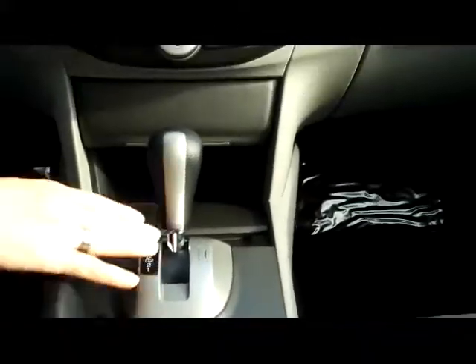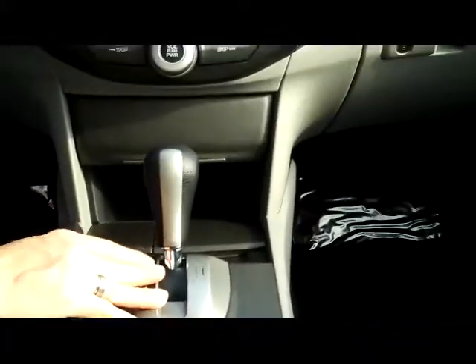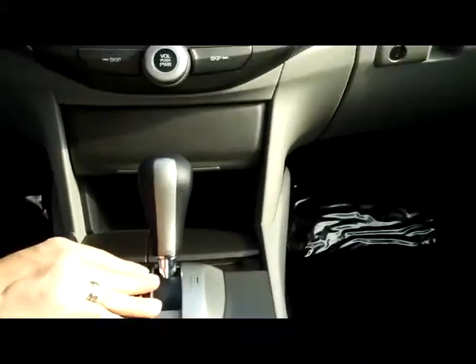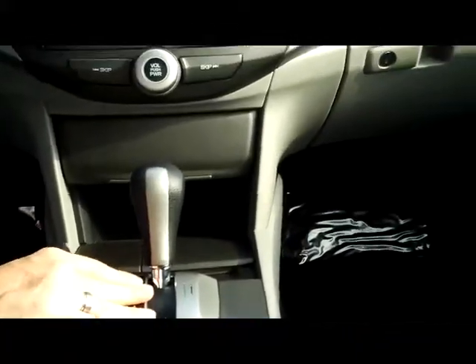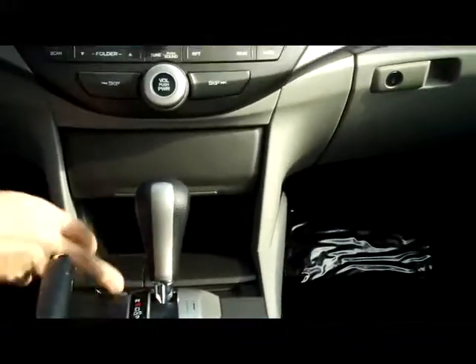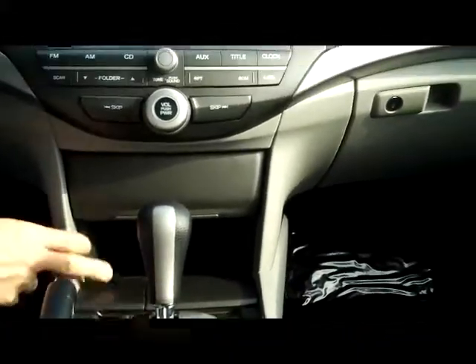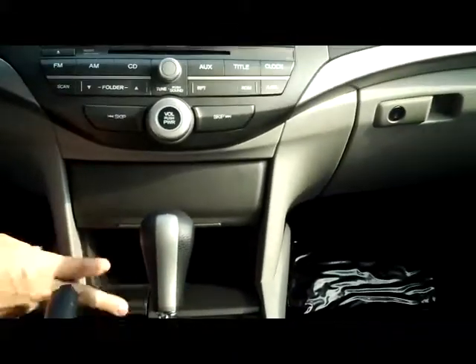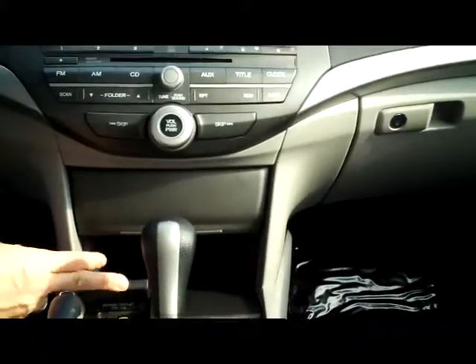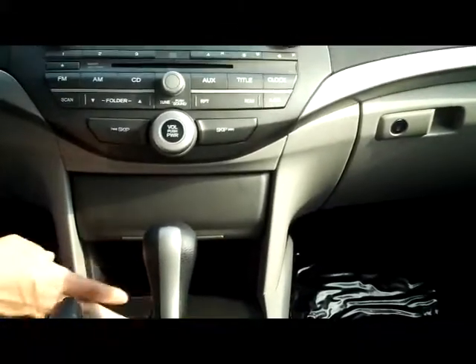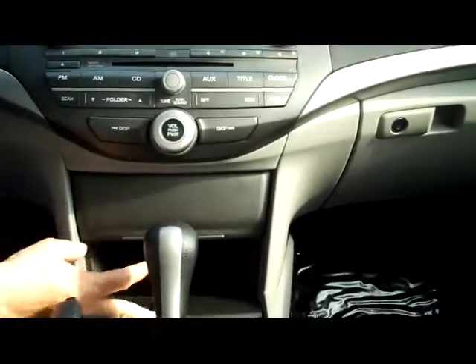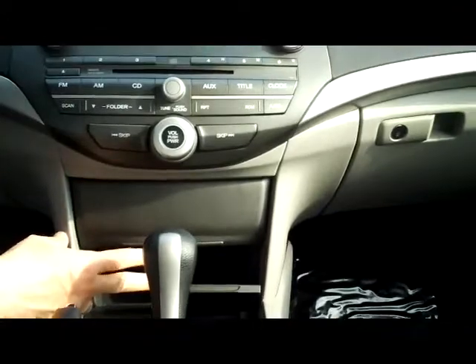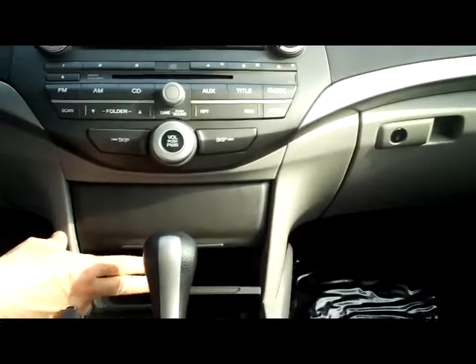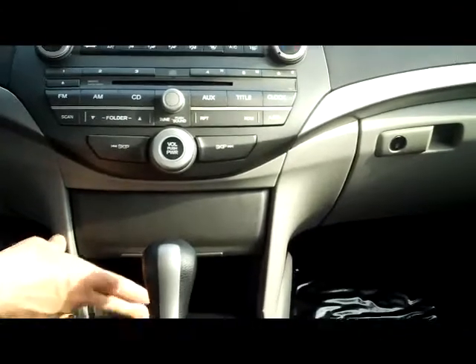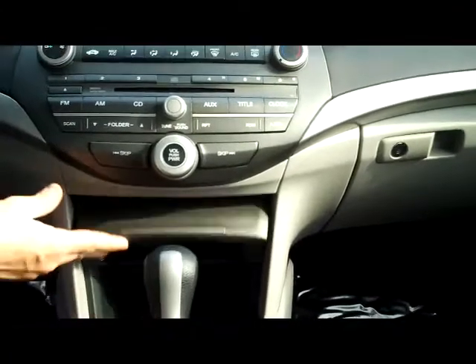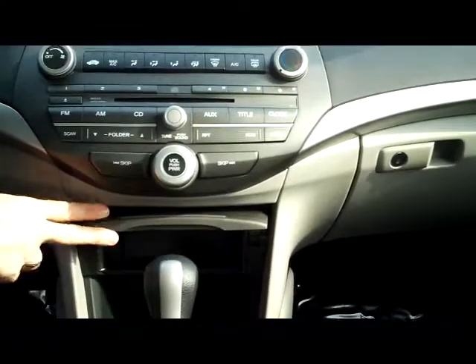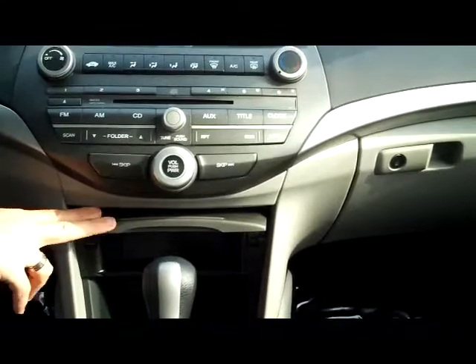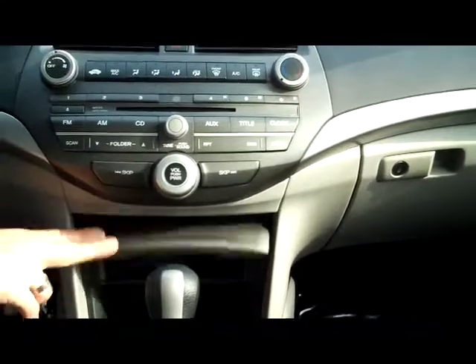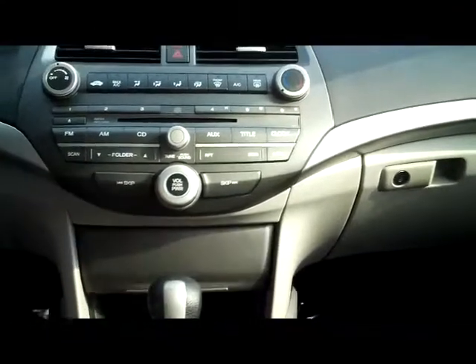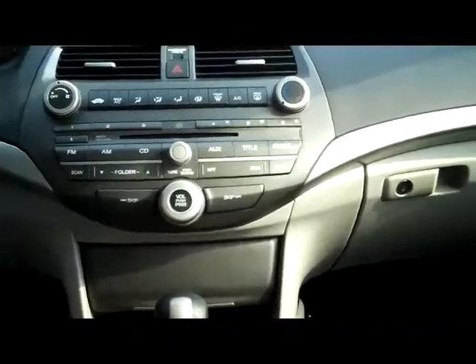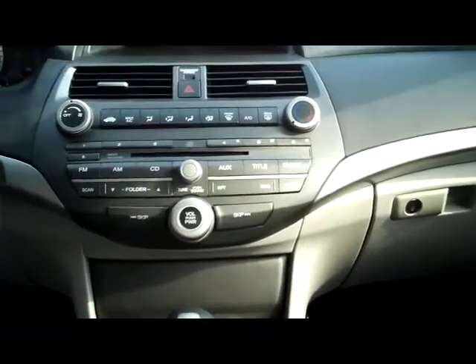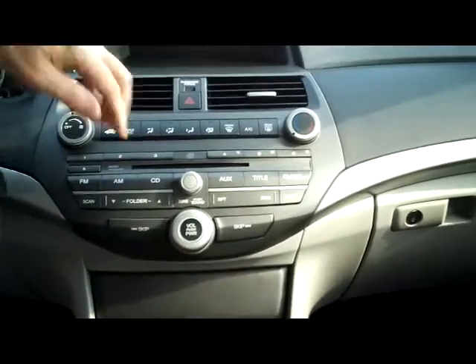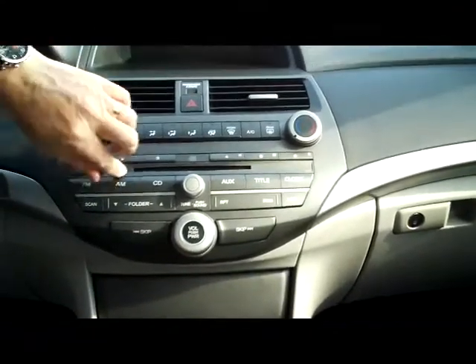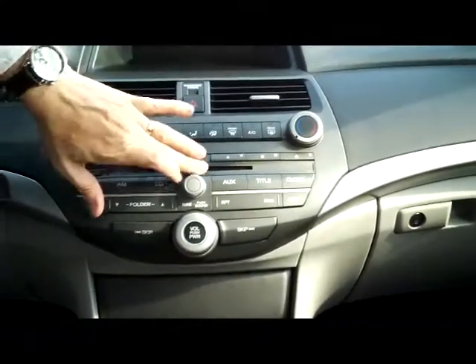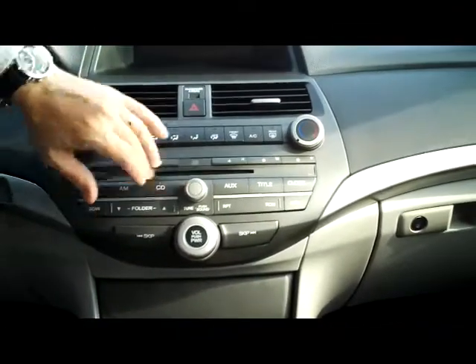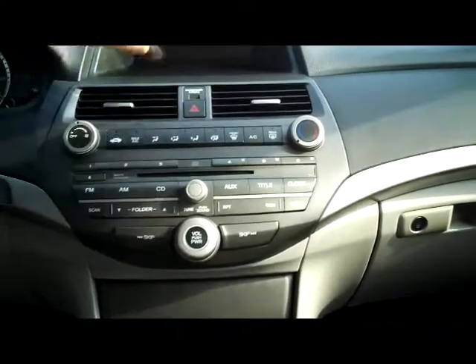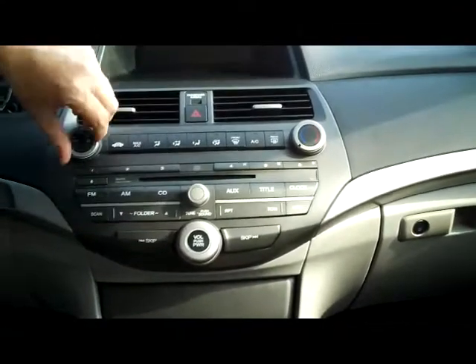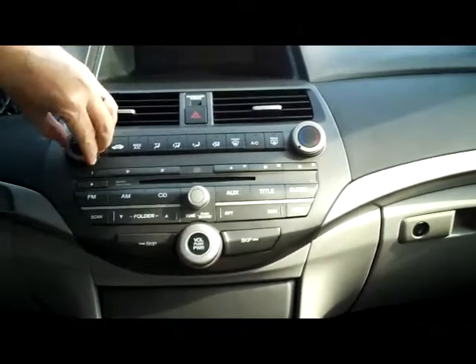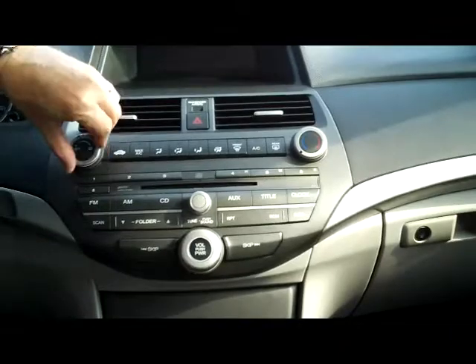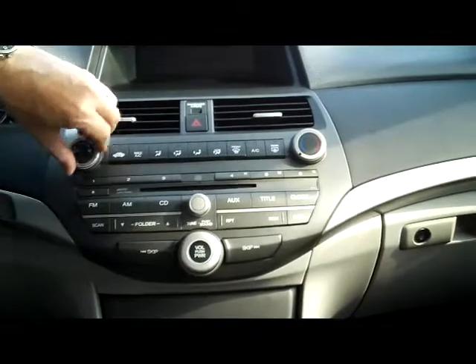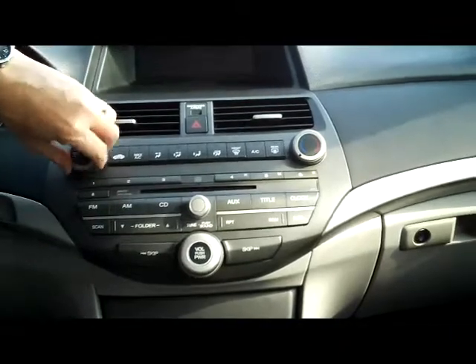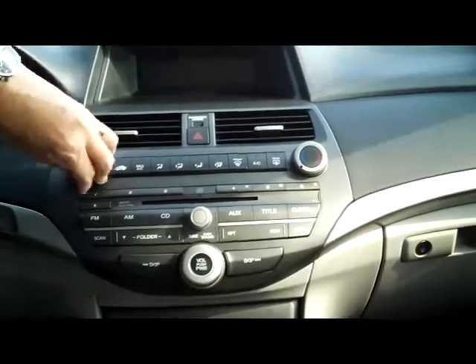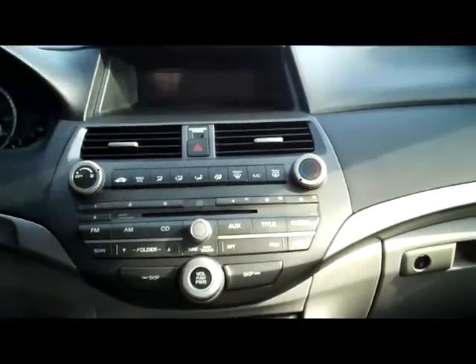Four-speed automatic transmission. You have your power outlet and coin tray — lots of storage. AM FM CD player, and heating and air conditioning controls.